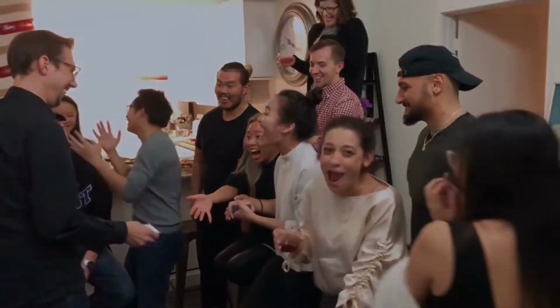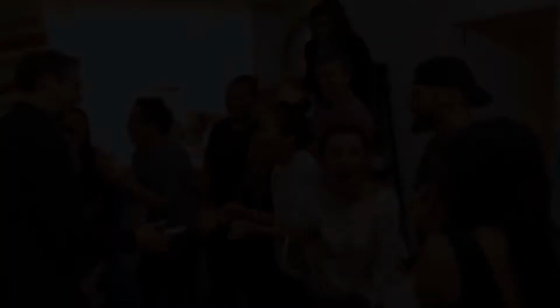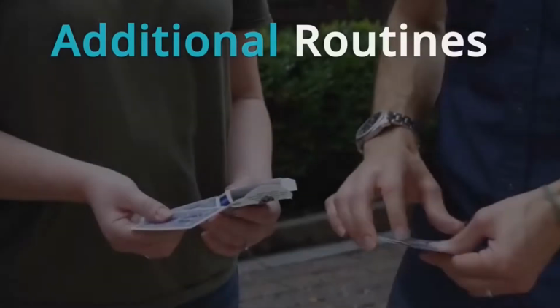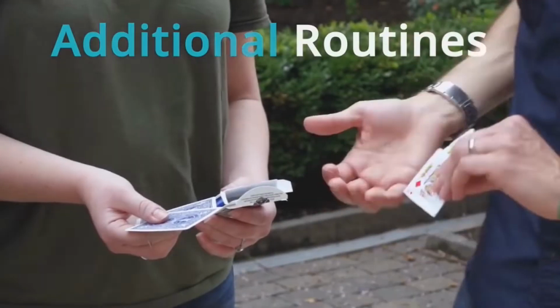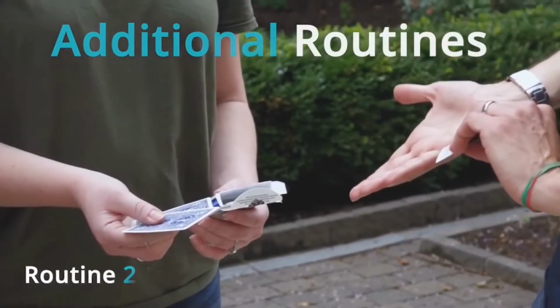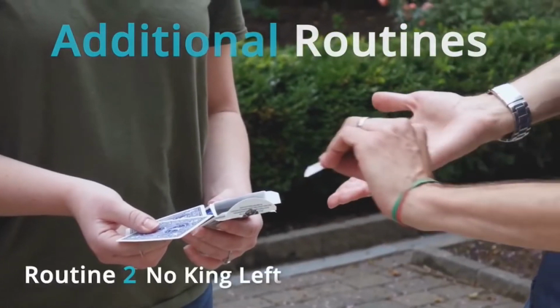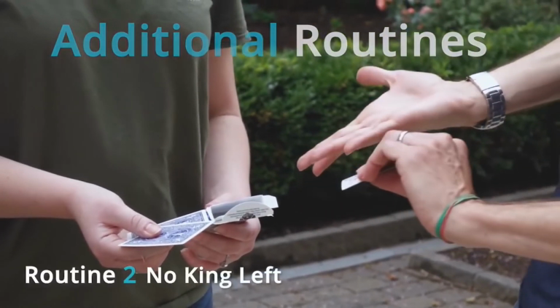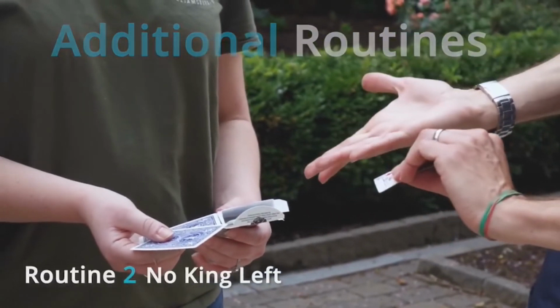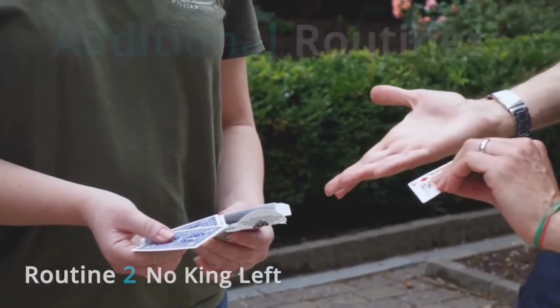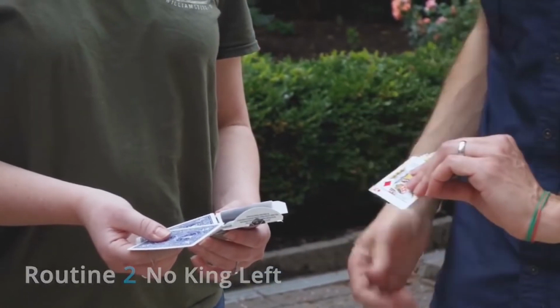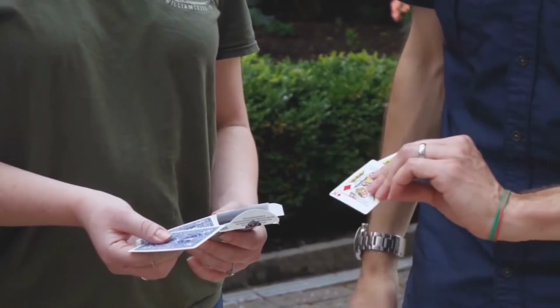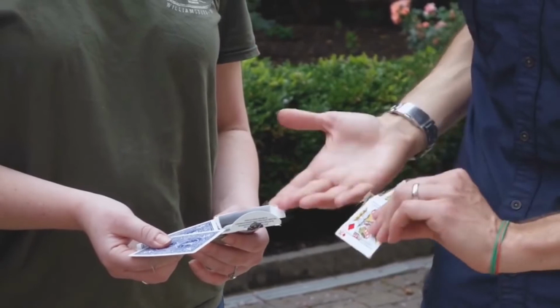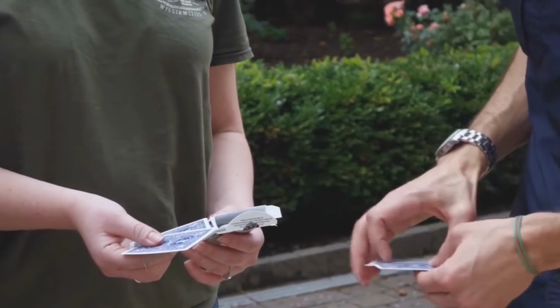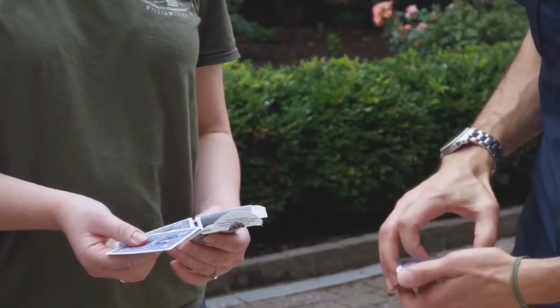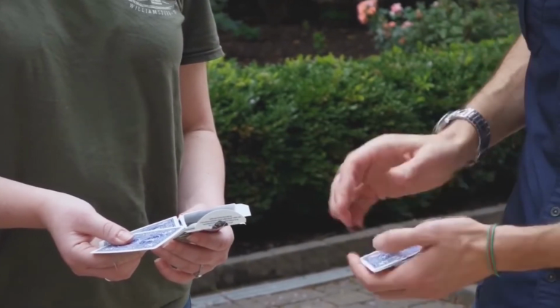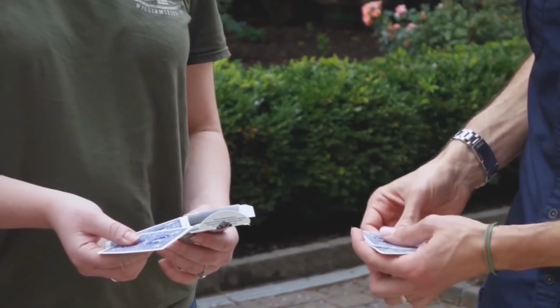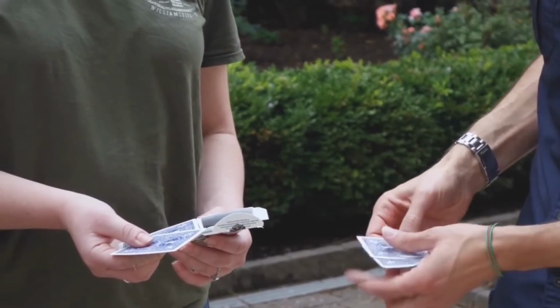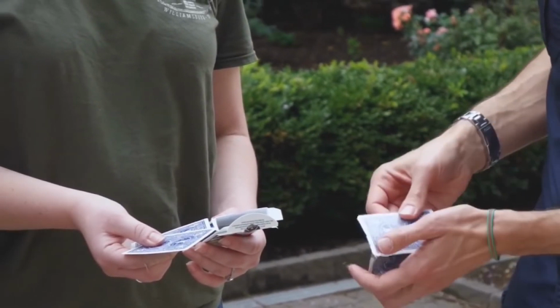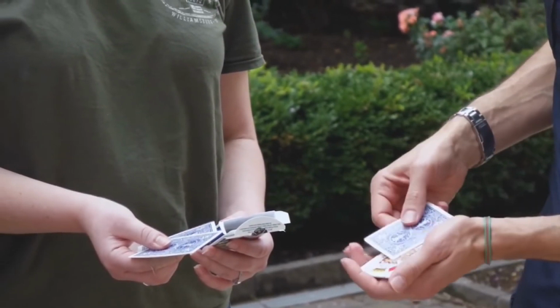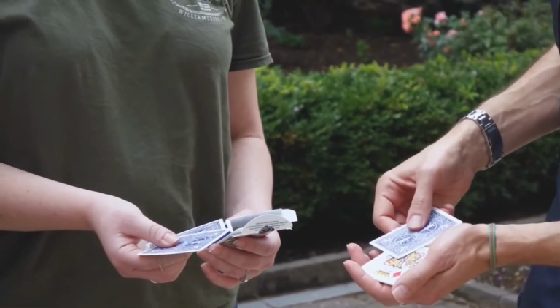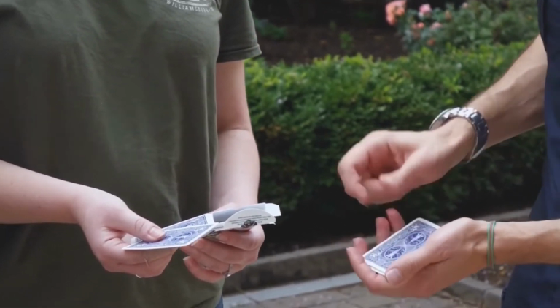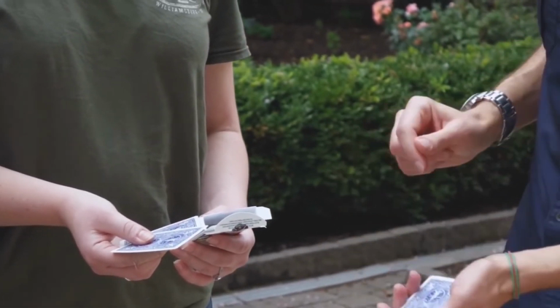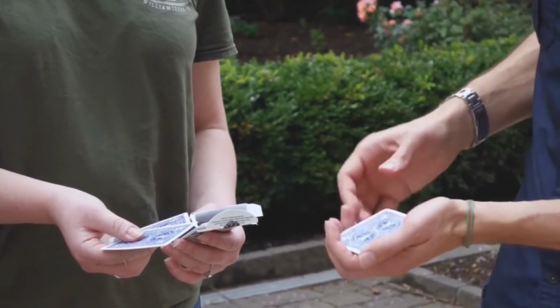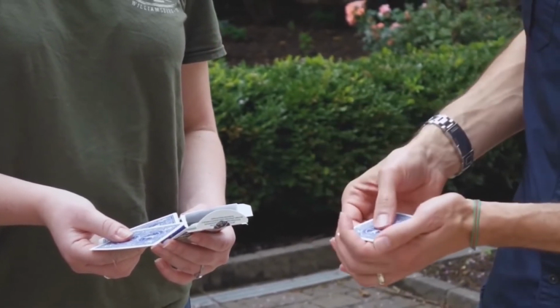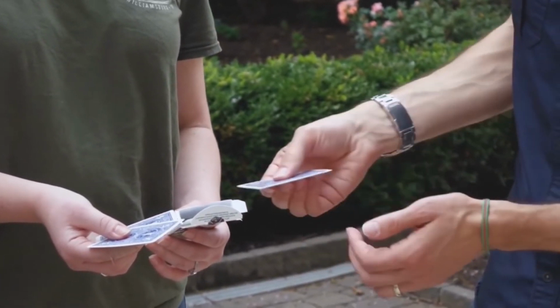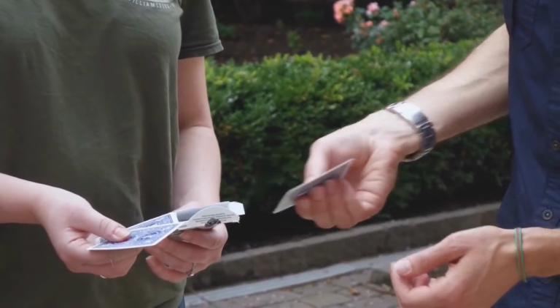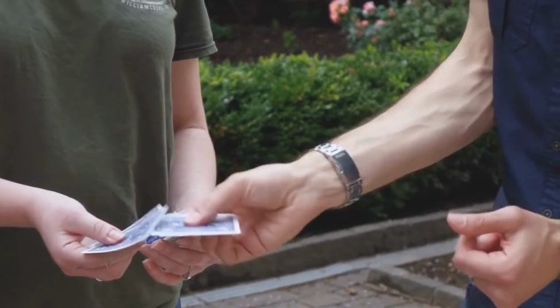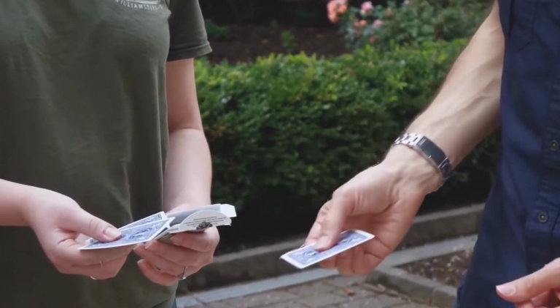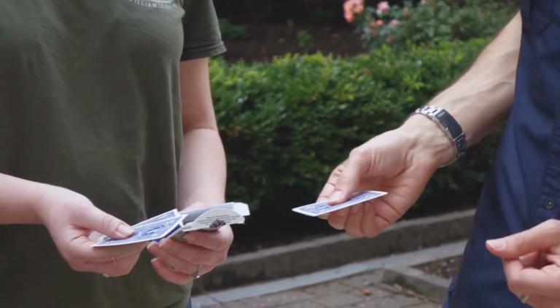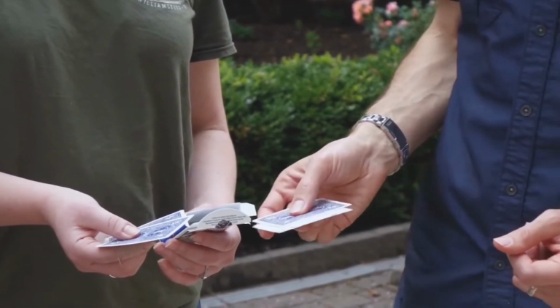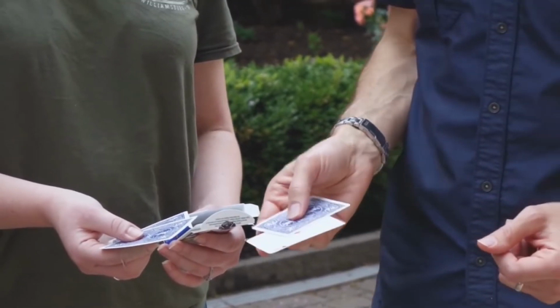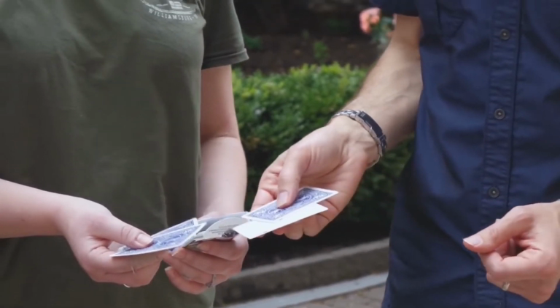In this routine, all the kings and all the aces are going to change places. You put the aces inside the card box, the spectator holds the kings, and in the blink of an eye they switch.